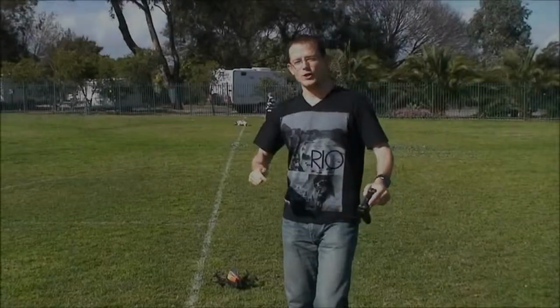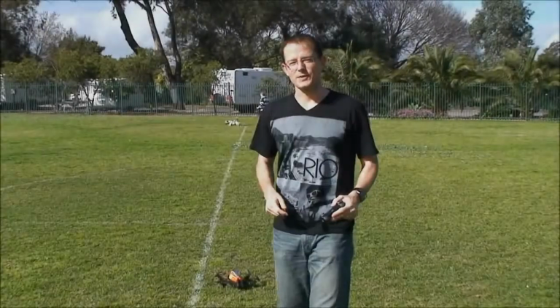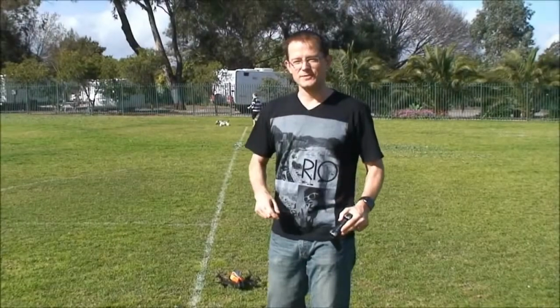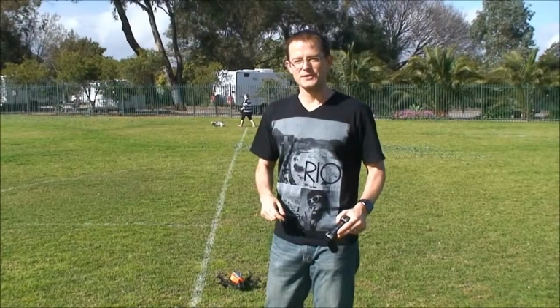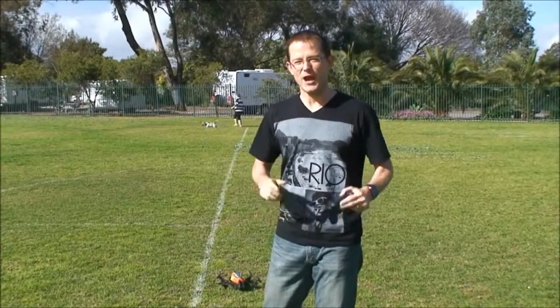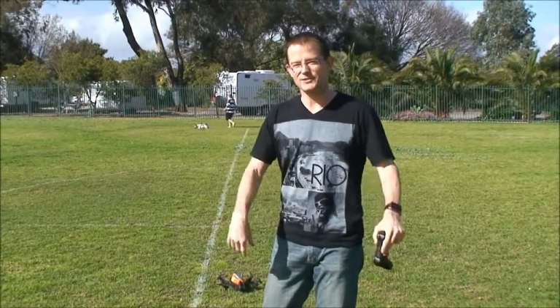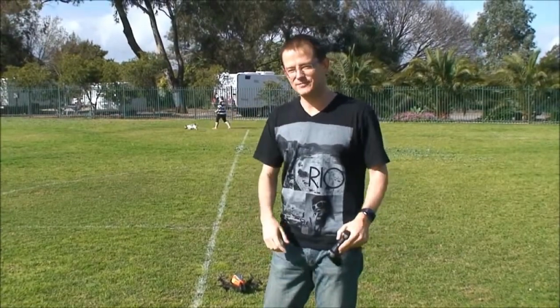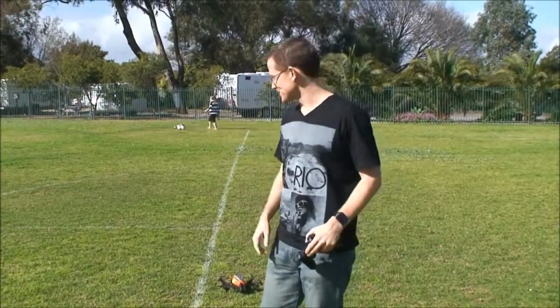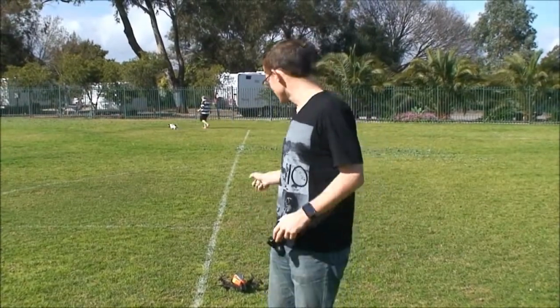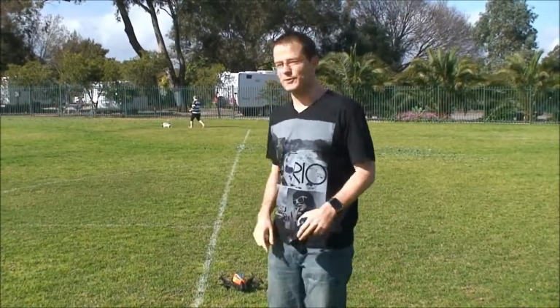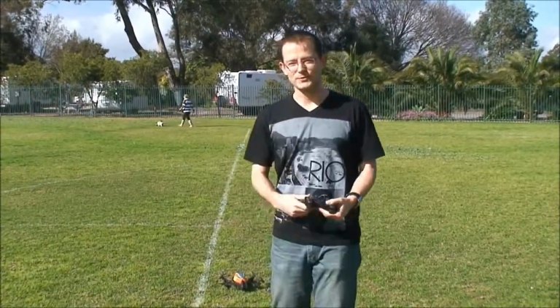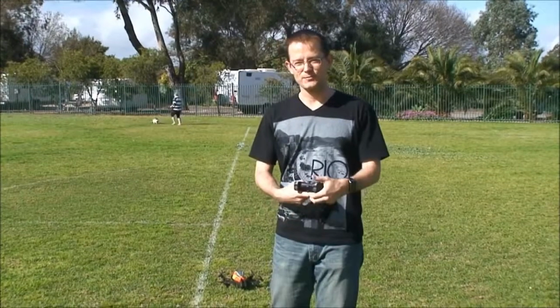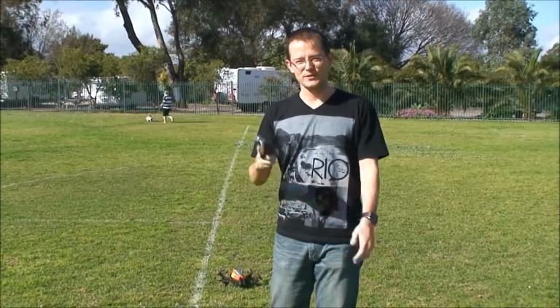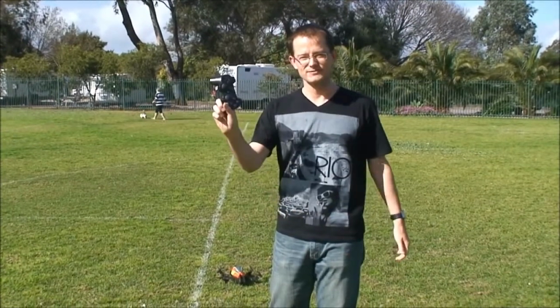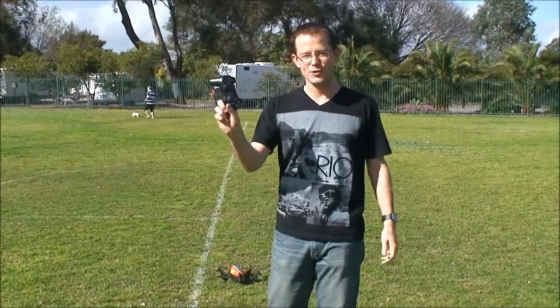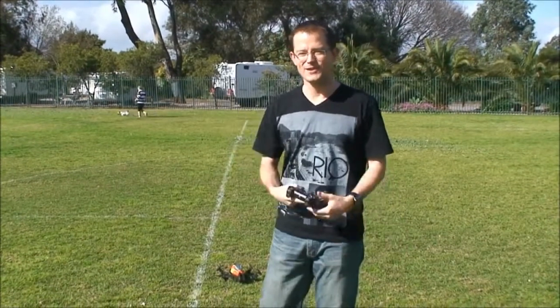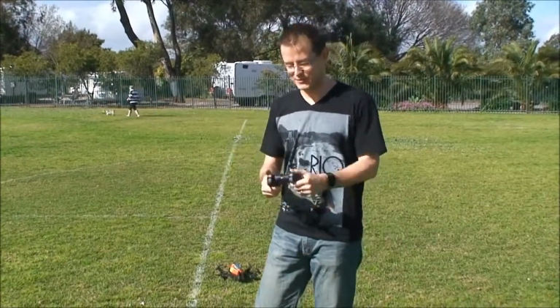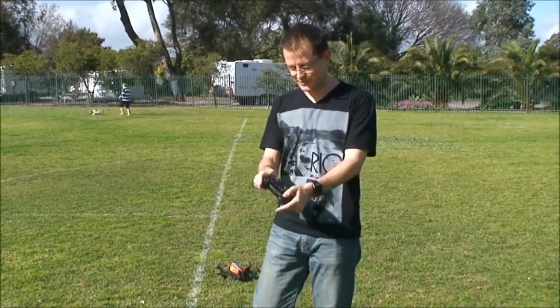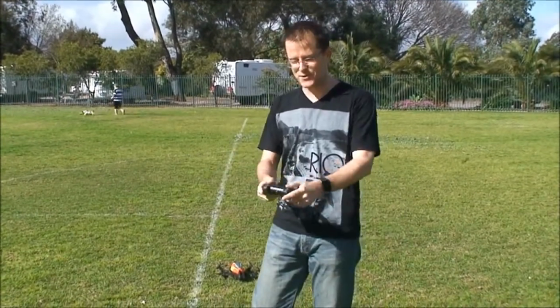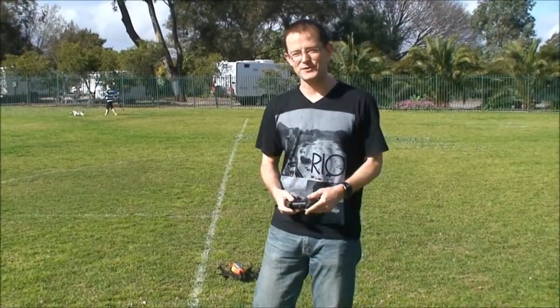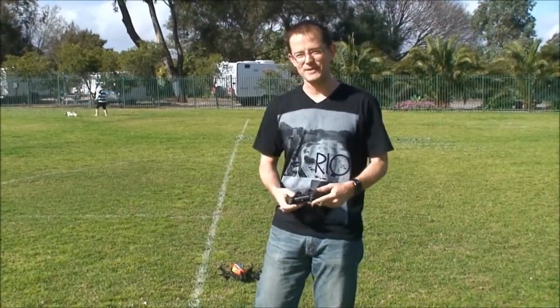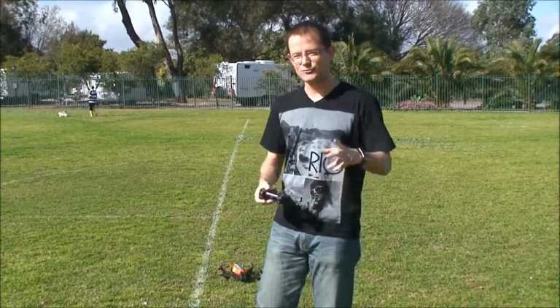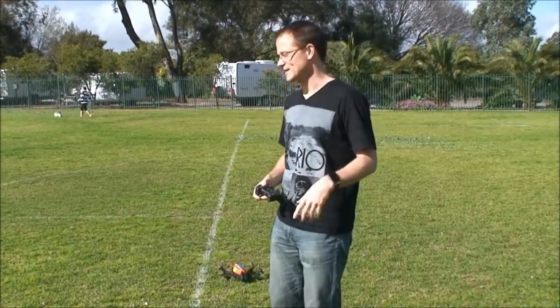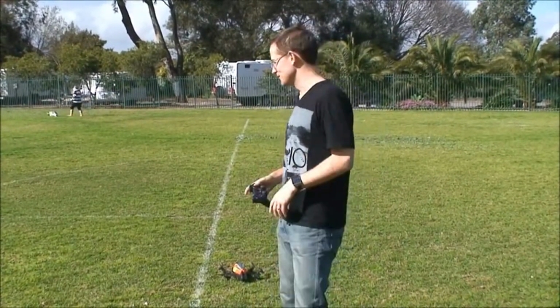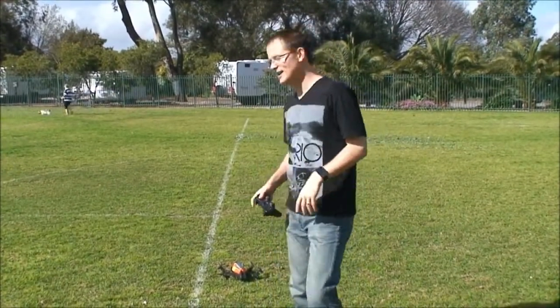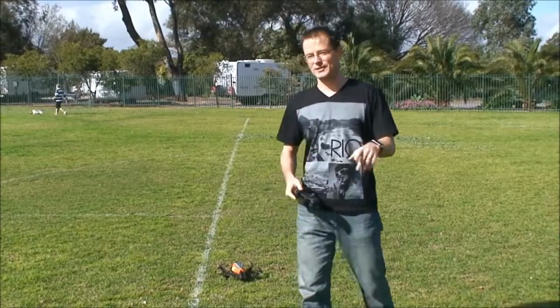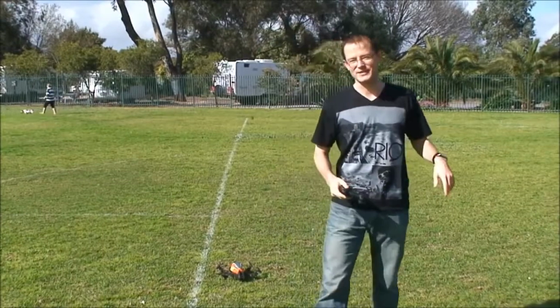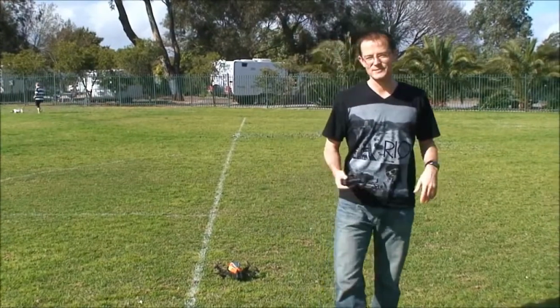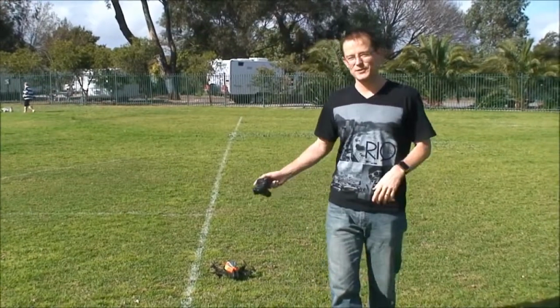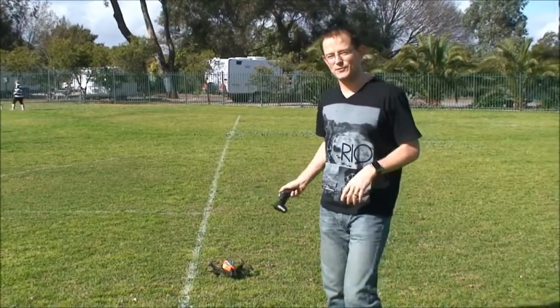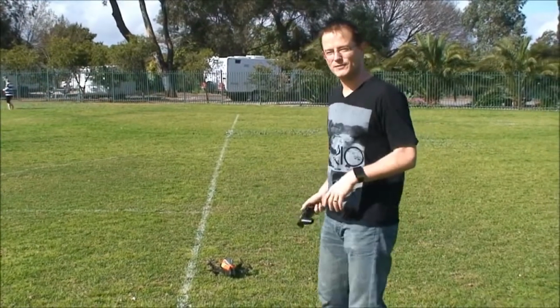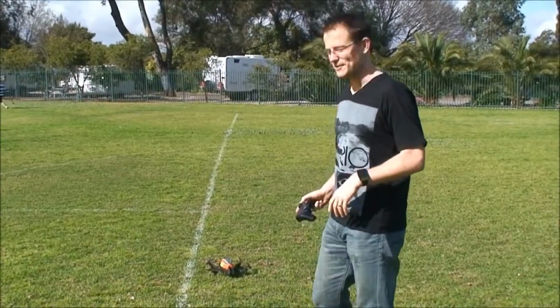One of the things we wanted to do for ages is to fly this quadcopter with a proper control pad, not just using your phone or your tablet. It's really easy to do — I'll show you how in a second, but we're going to take it for a quick flight first.